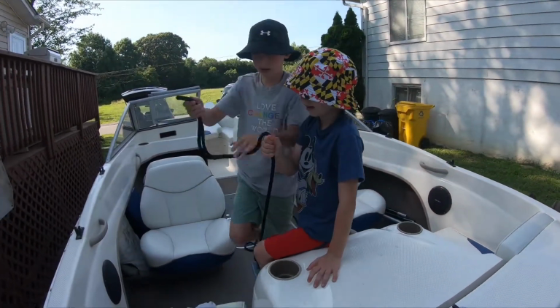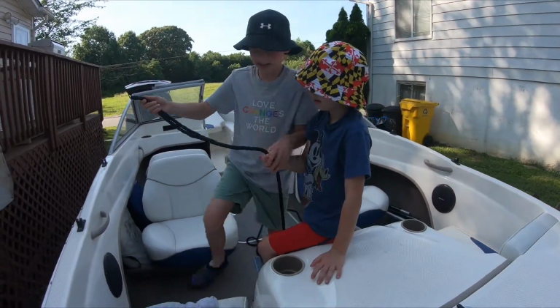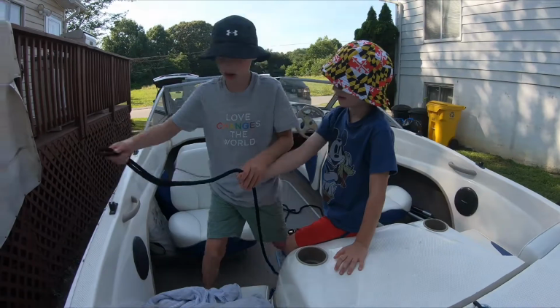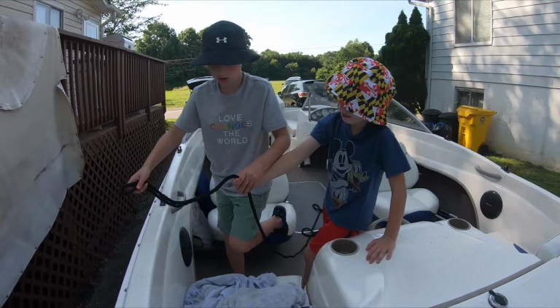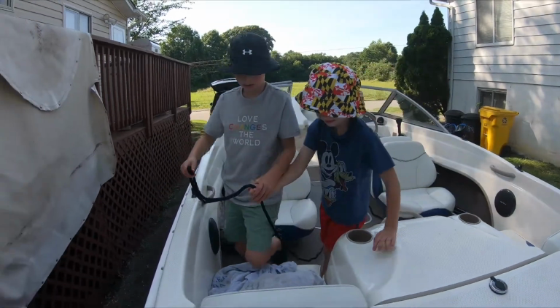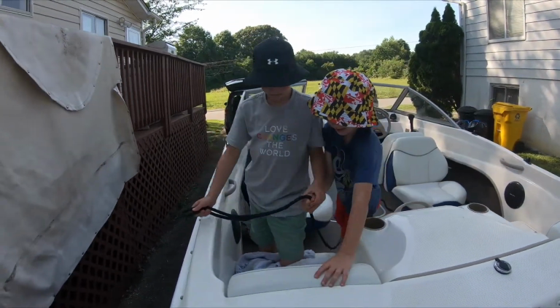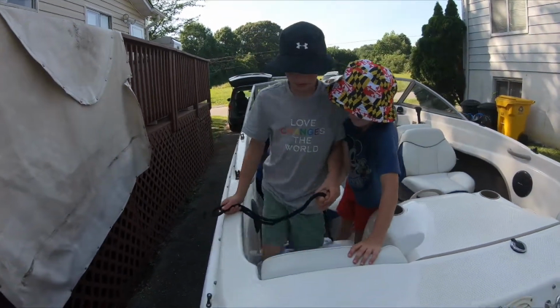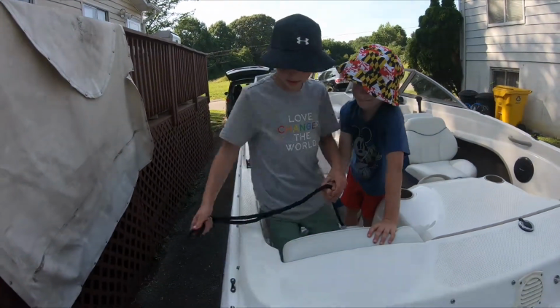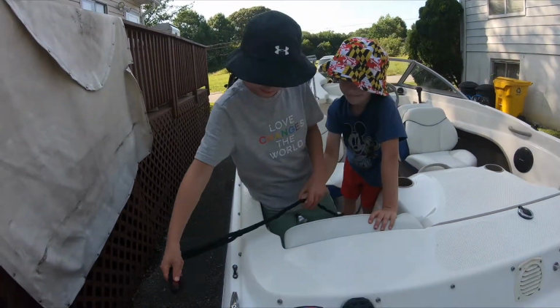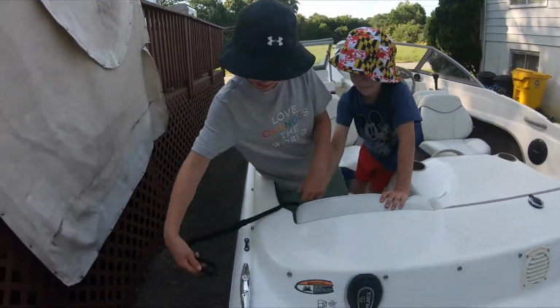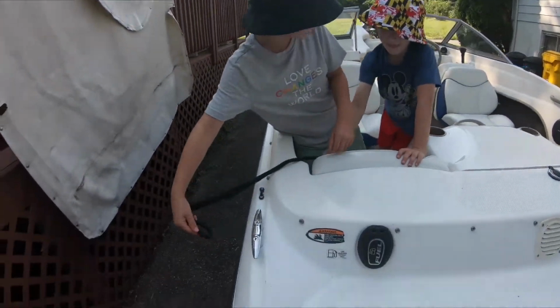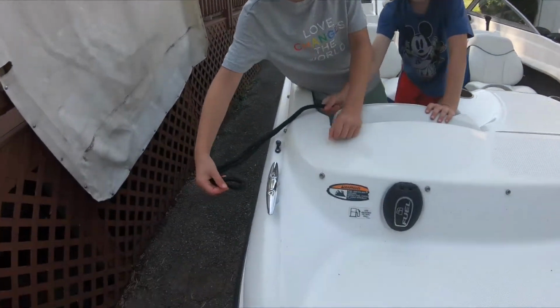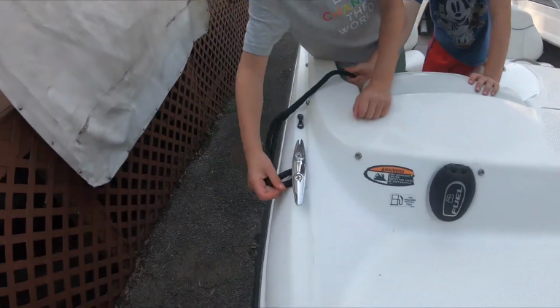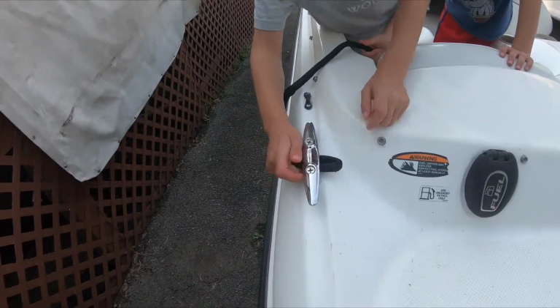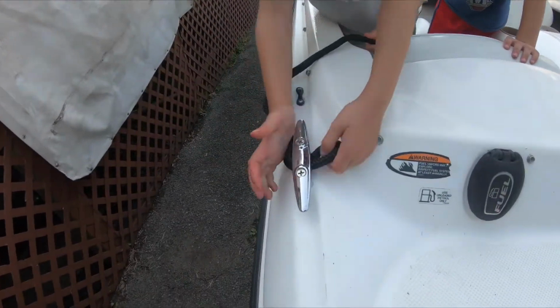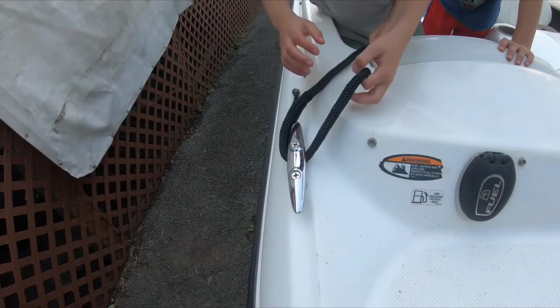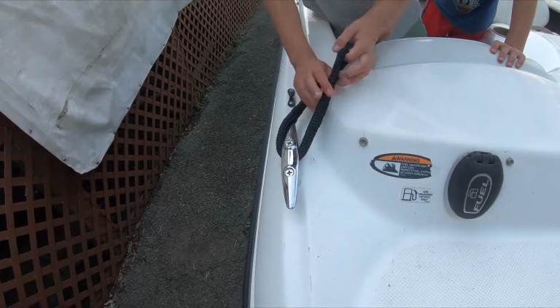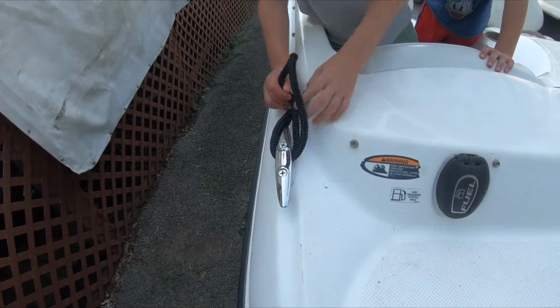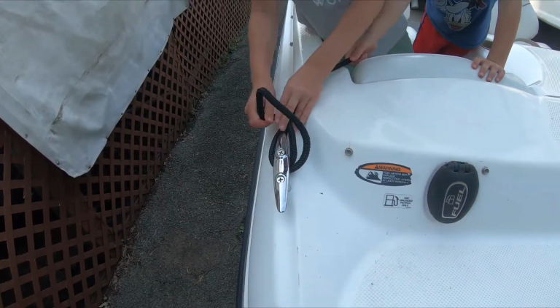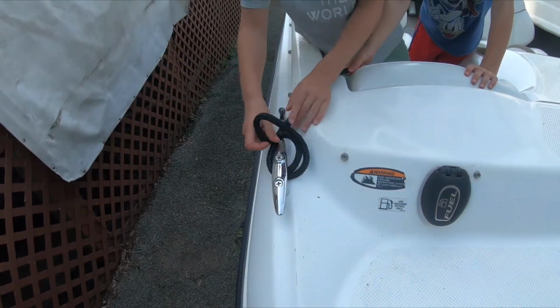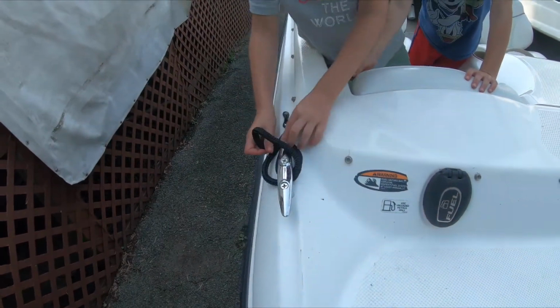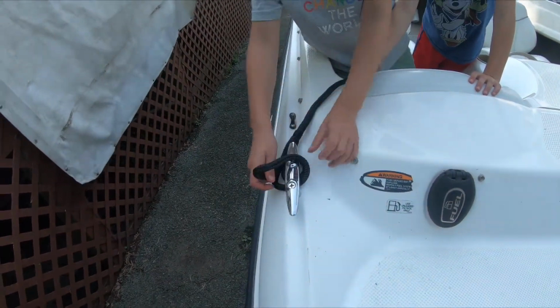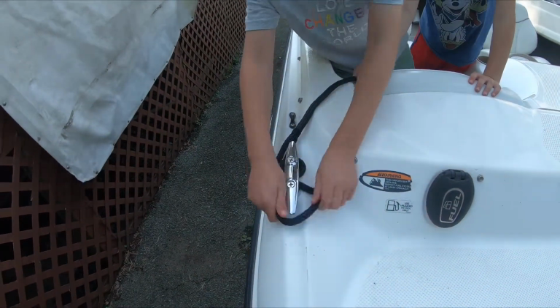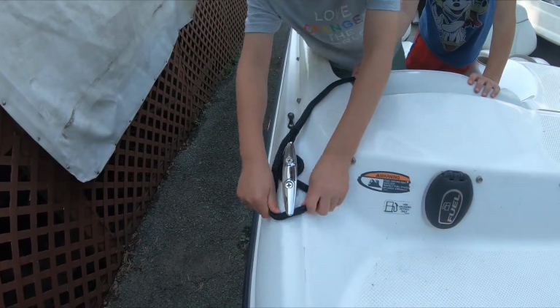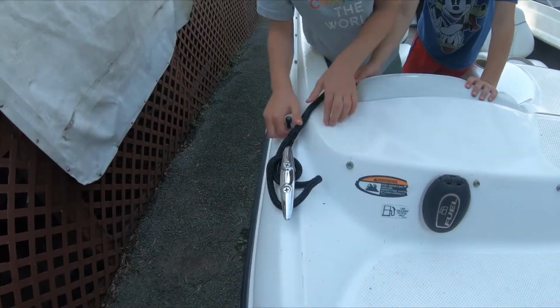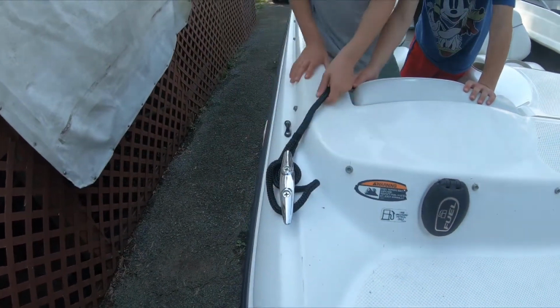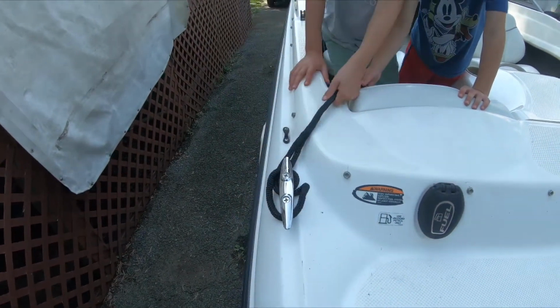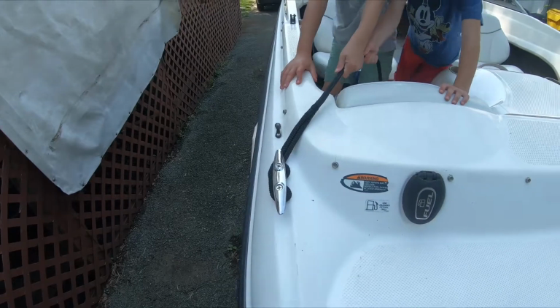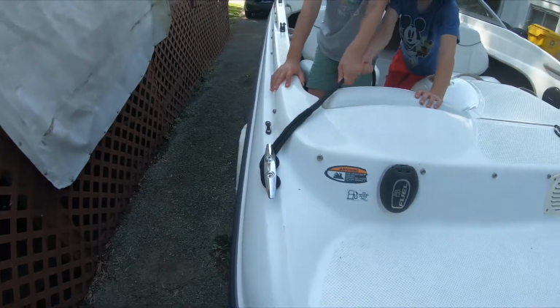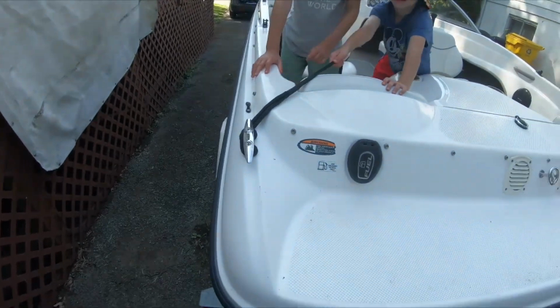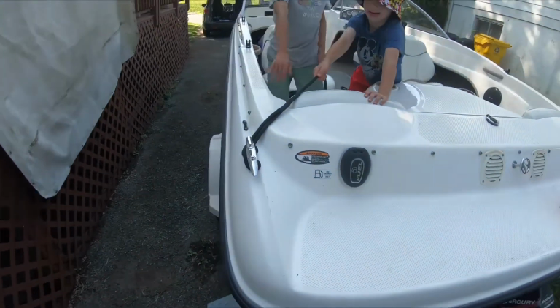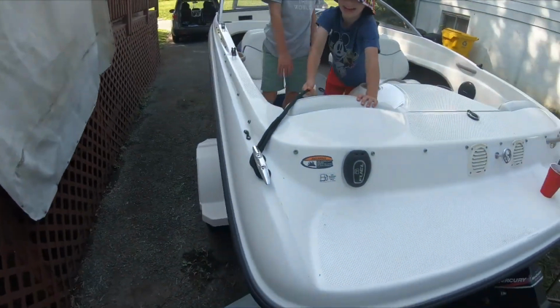Okay, now look. Looky here. See? That's right here. You go up through here. Then you tie it. And then pull.